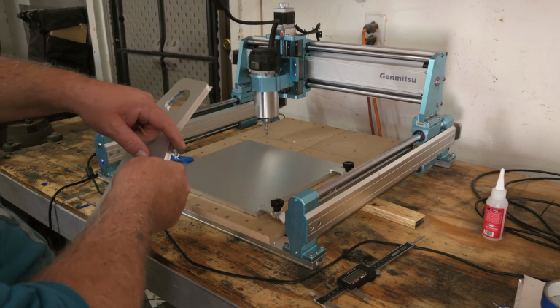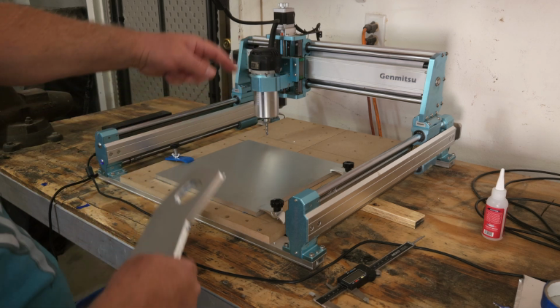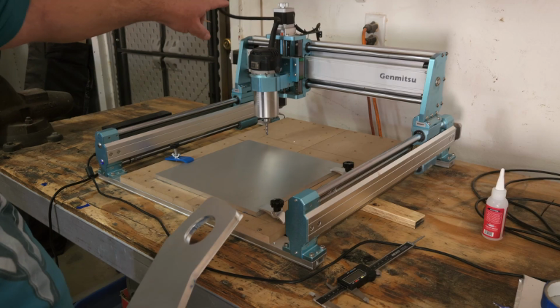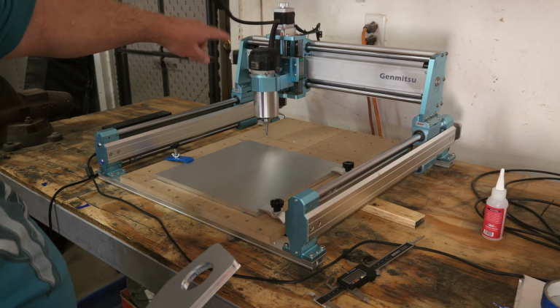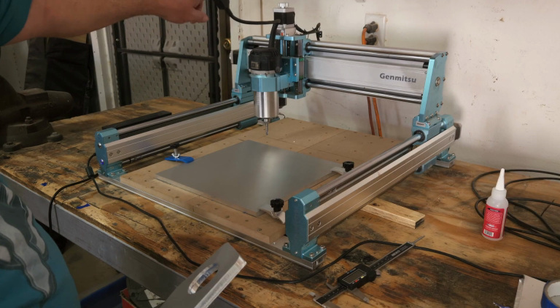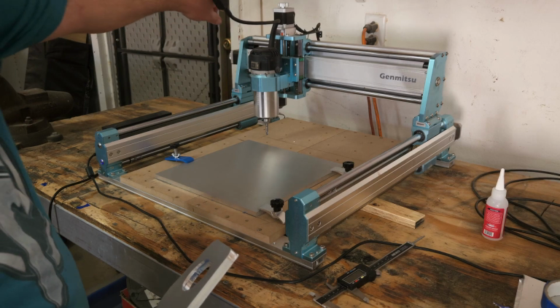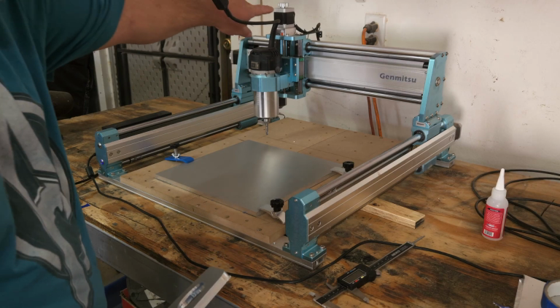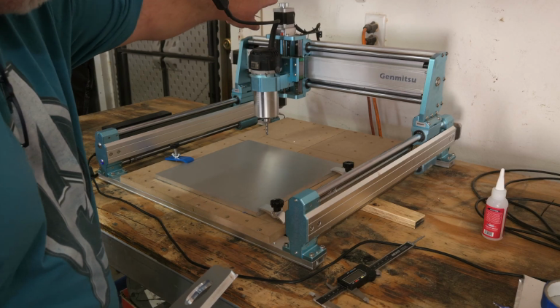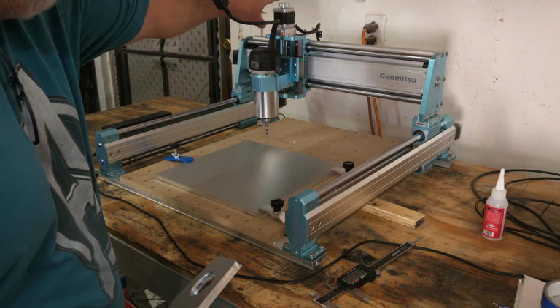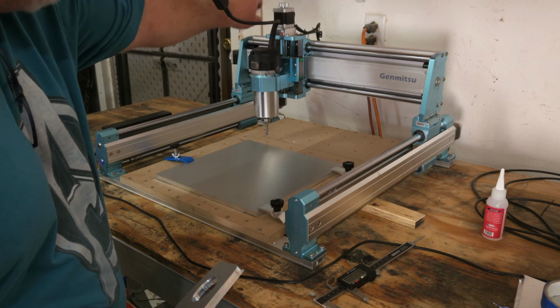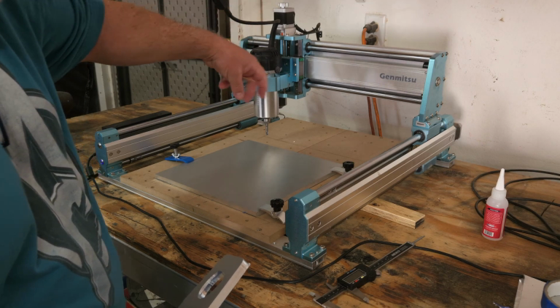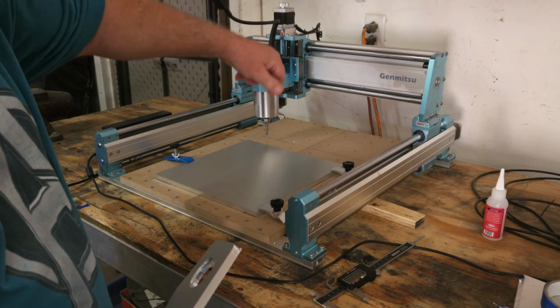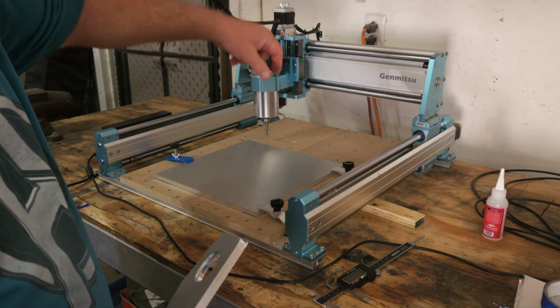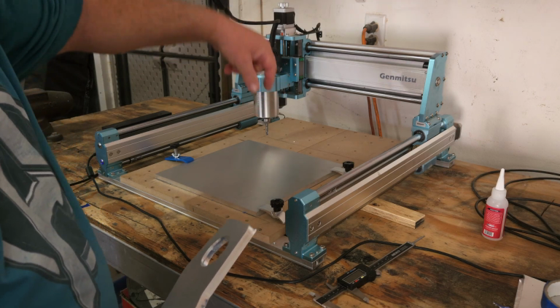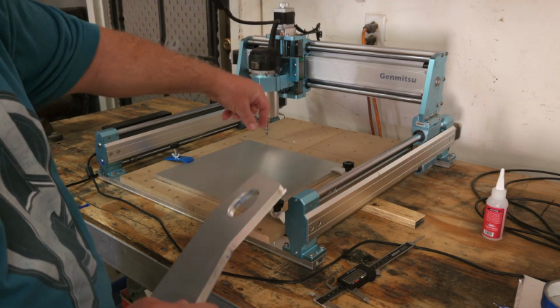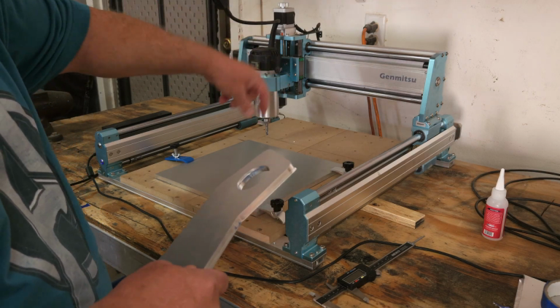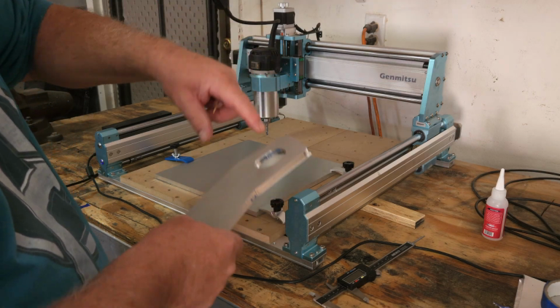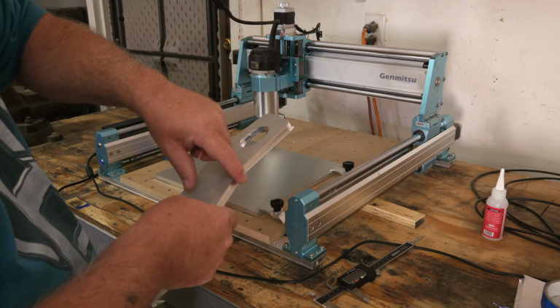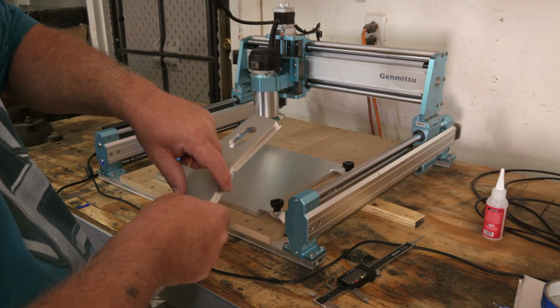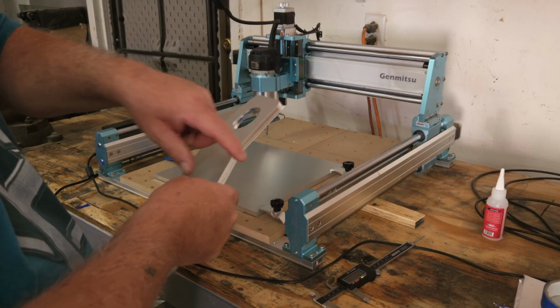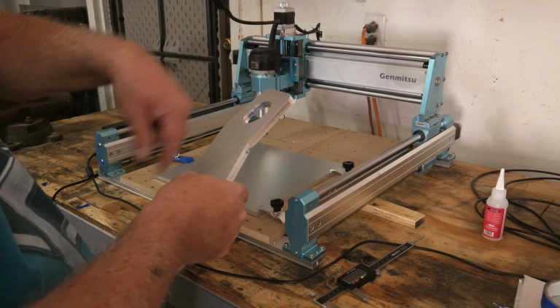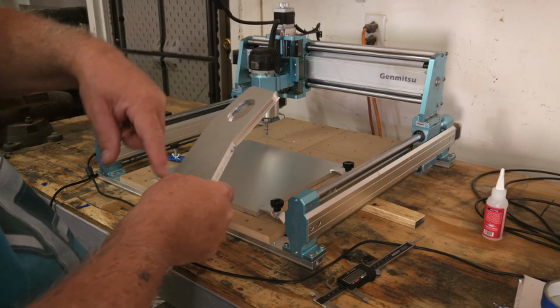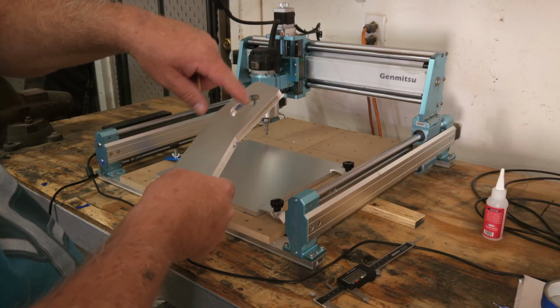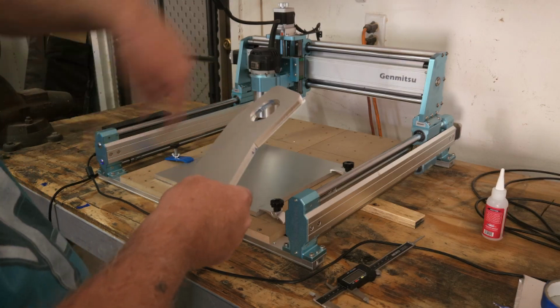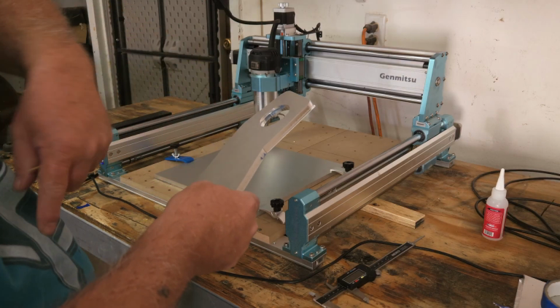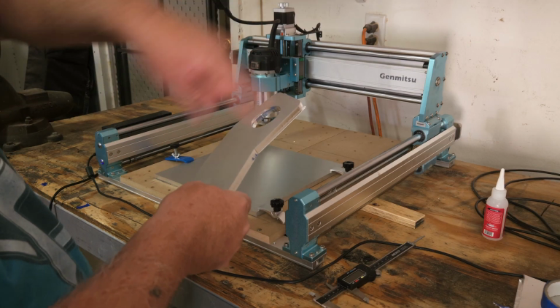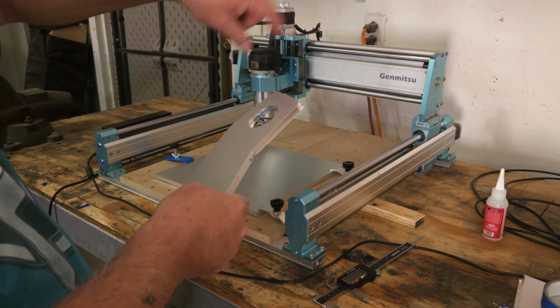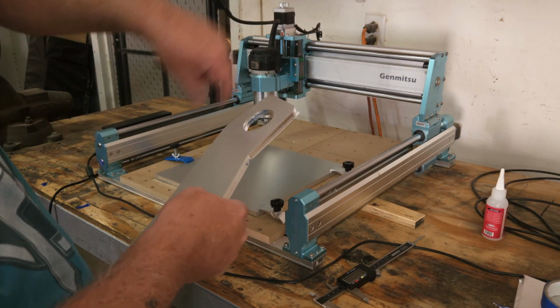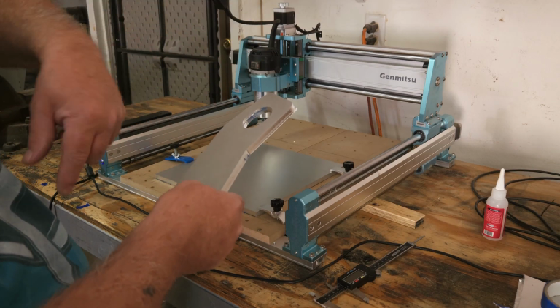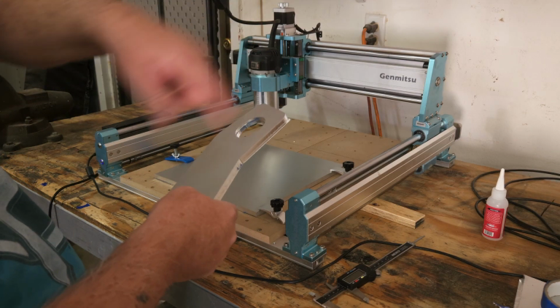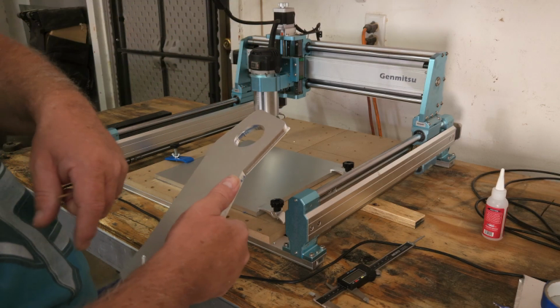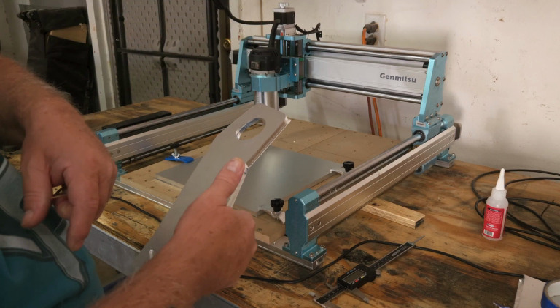Once I restarted the job and the bit came over and dropped into the starting point, since the machine has a Z-axis resin knob on top, I was able to crank it back down roughly to where it was so I wouldn't have to start over with a zillion passes from the top and work my way down.